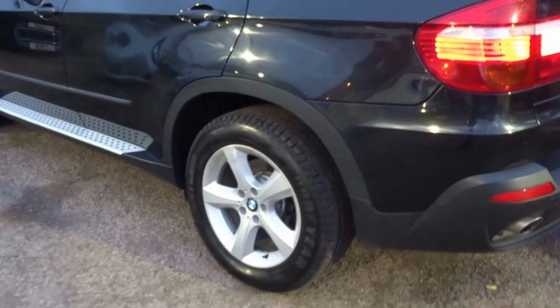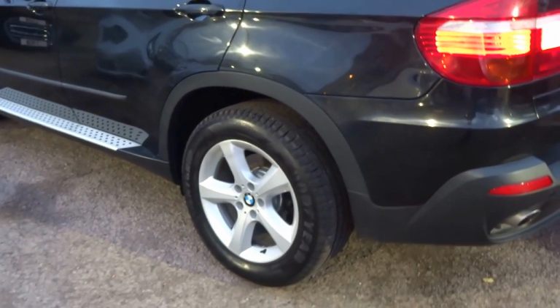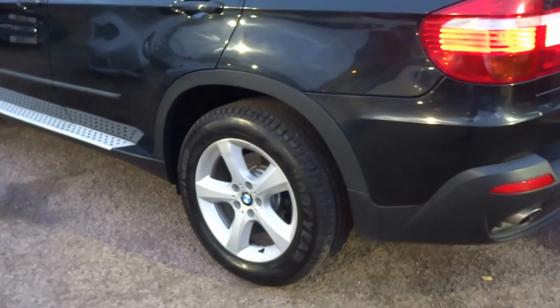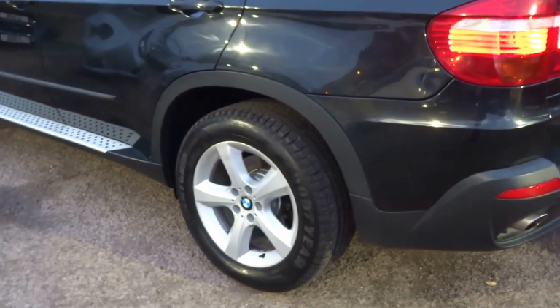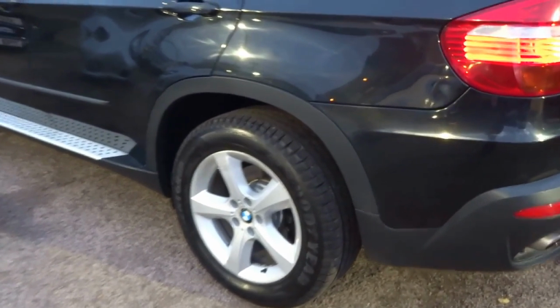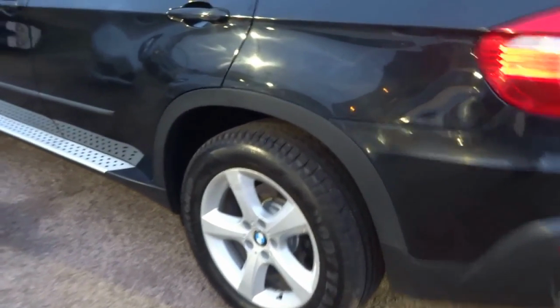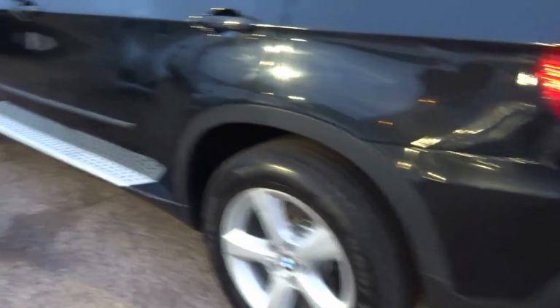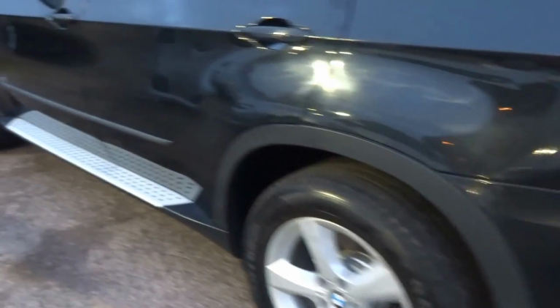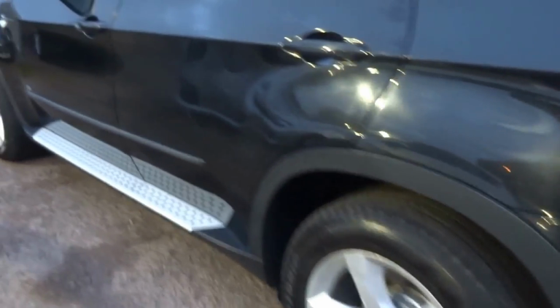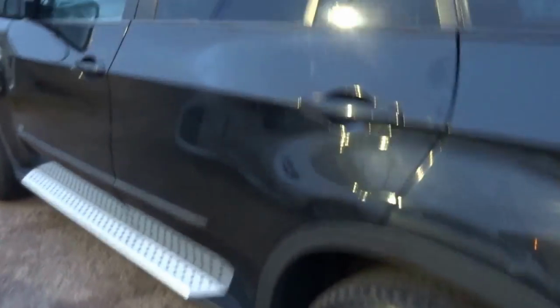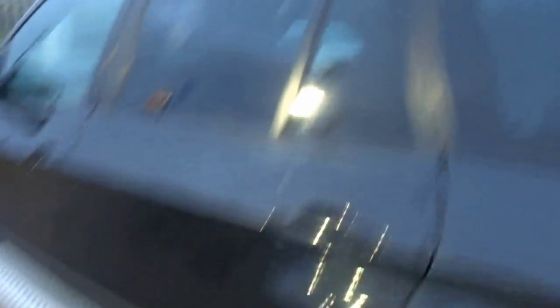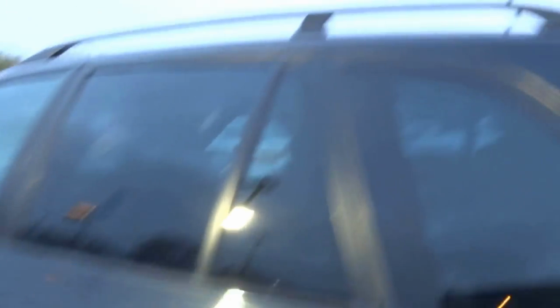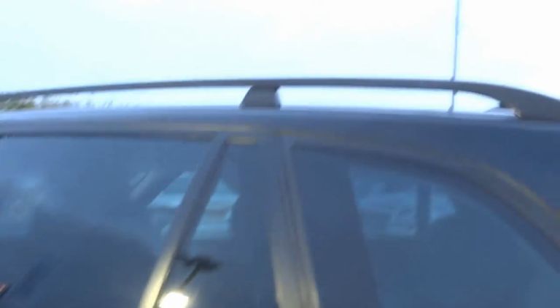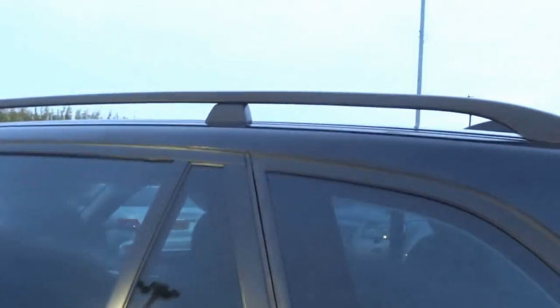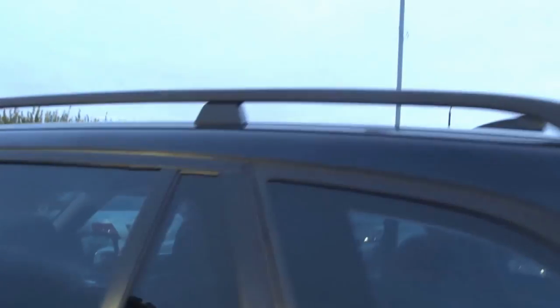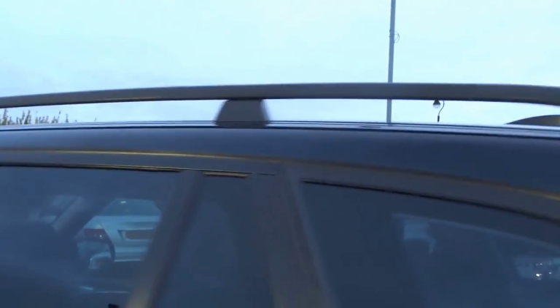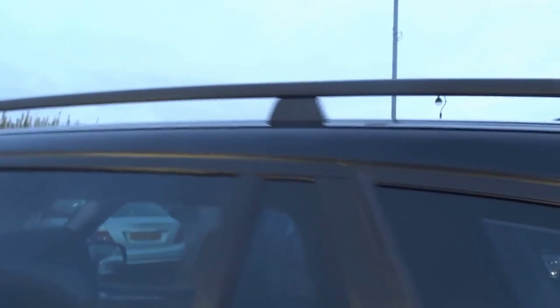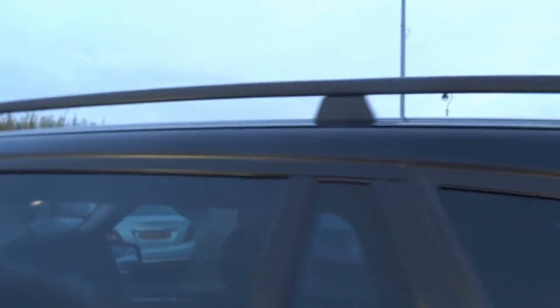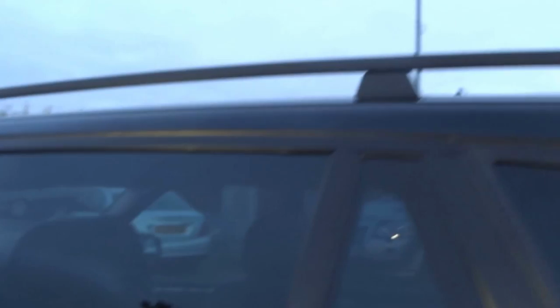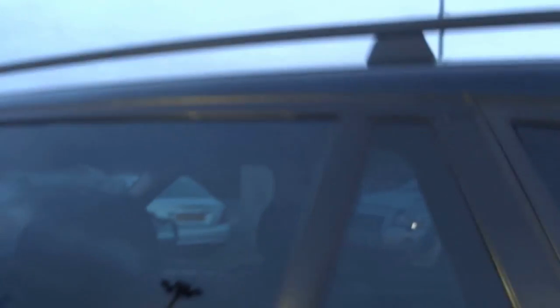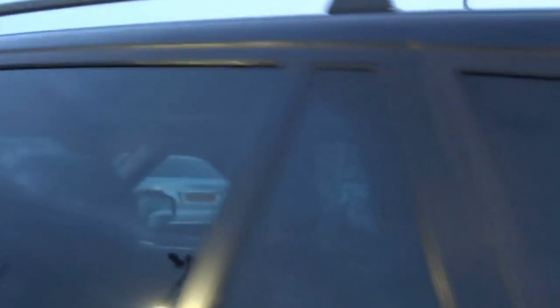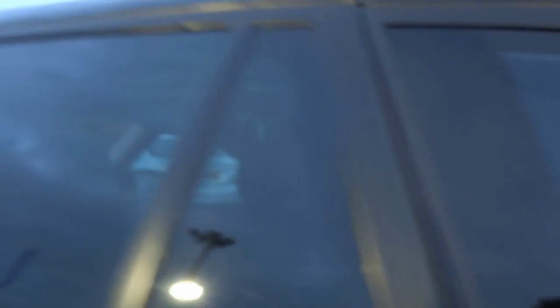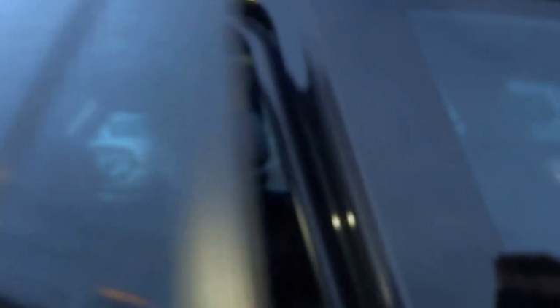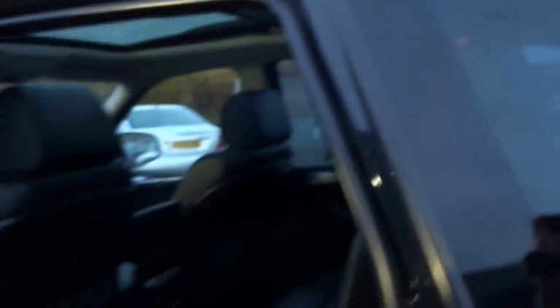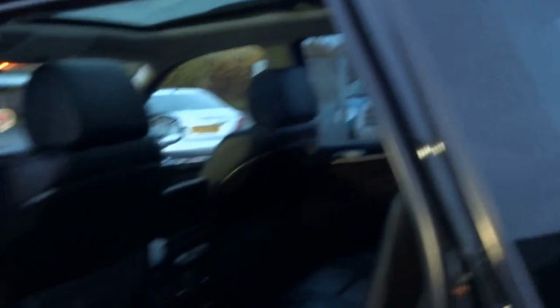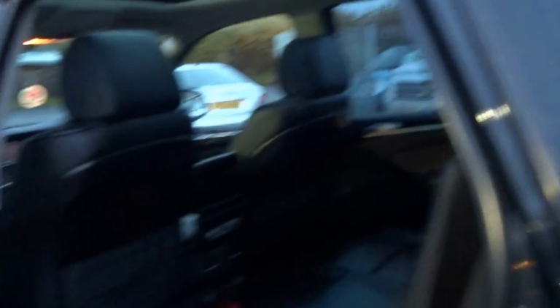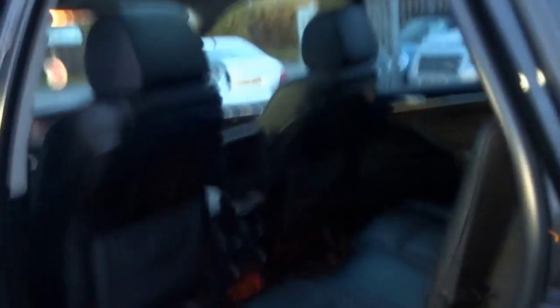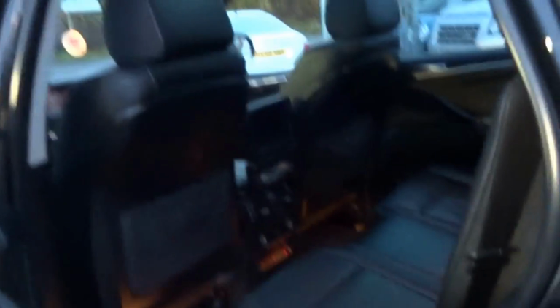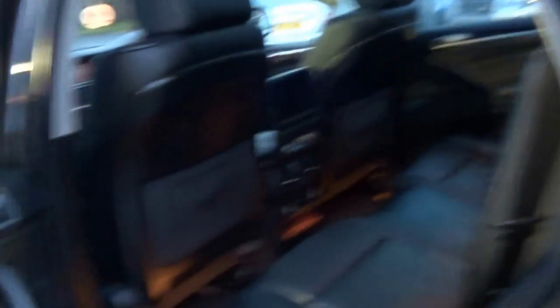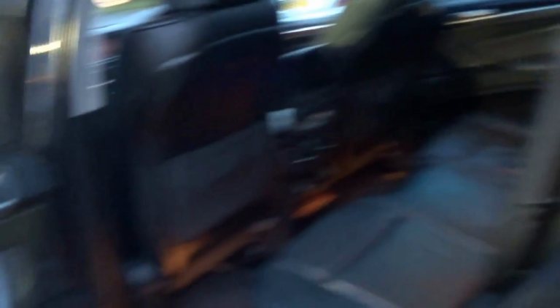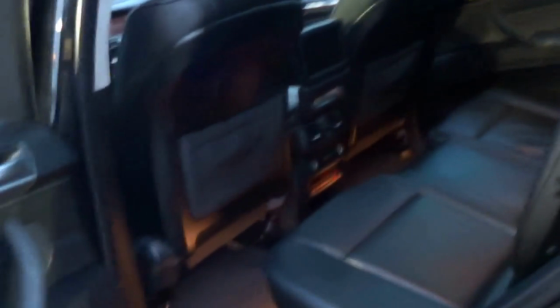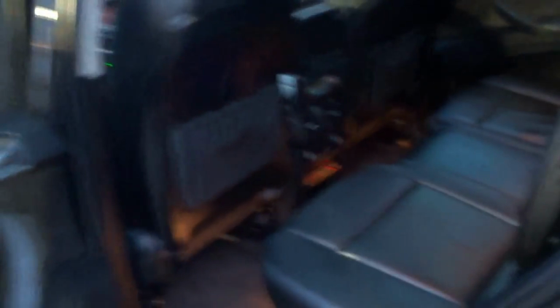As you can see, four good tyres. It's got the side steps and roof rails on the car.